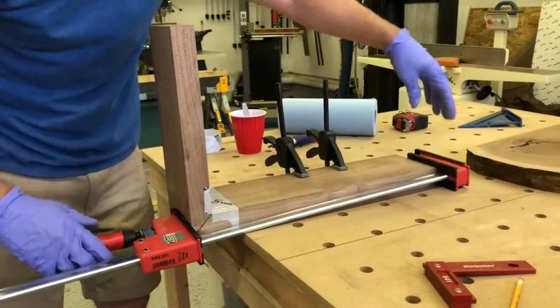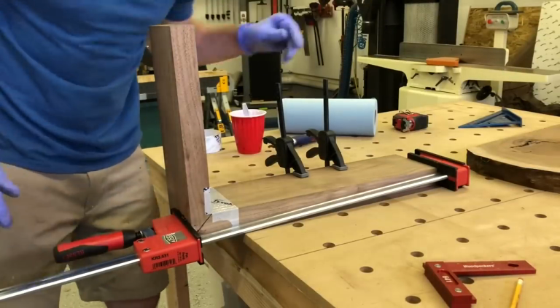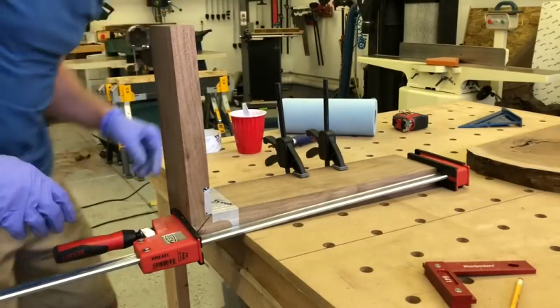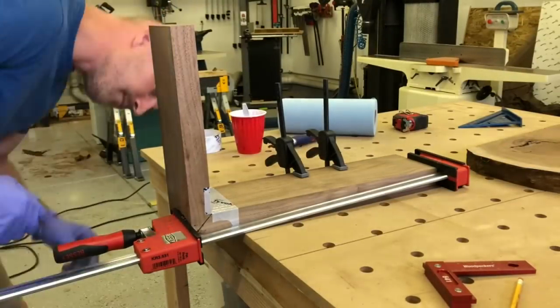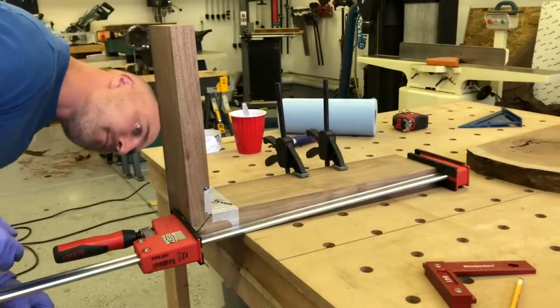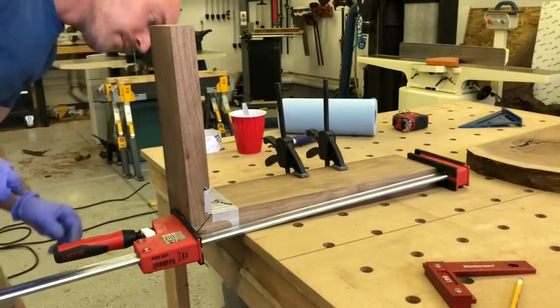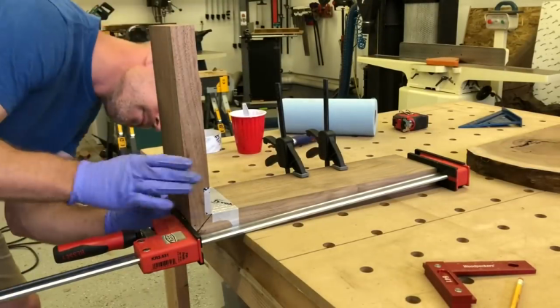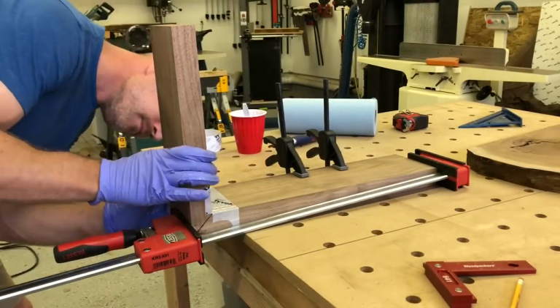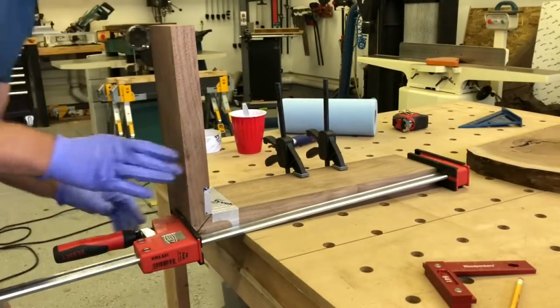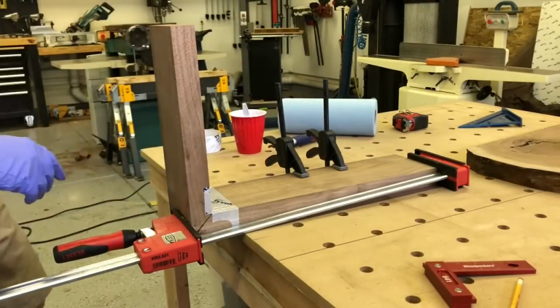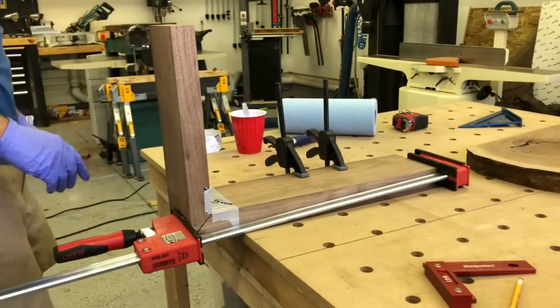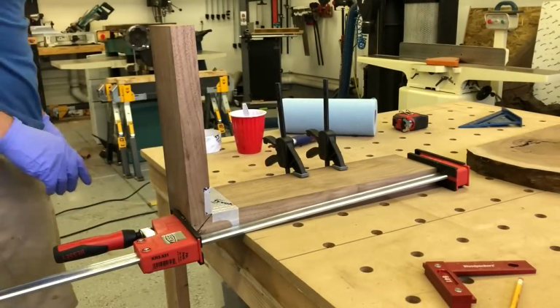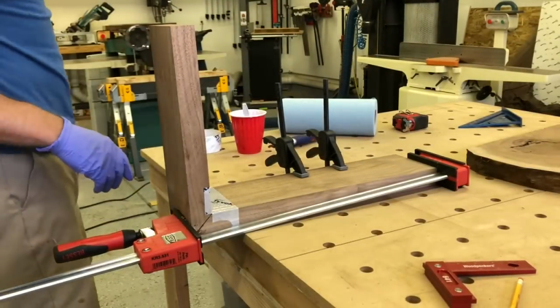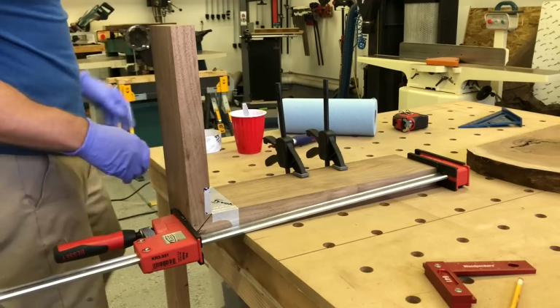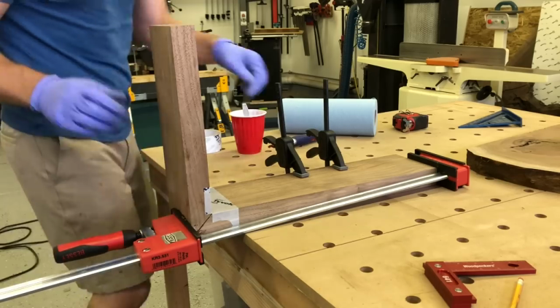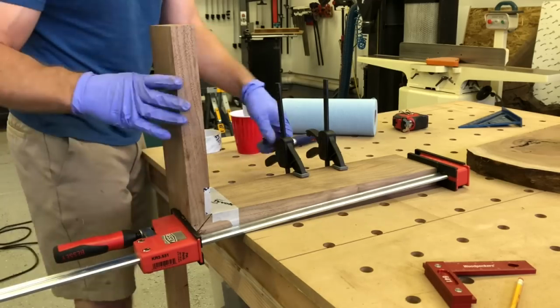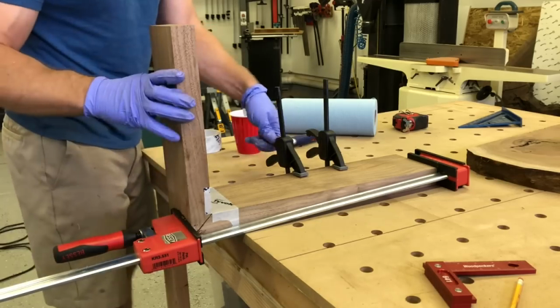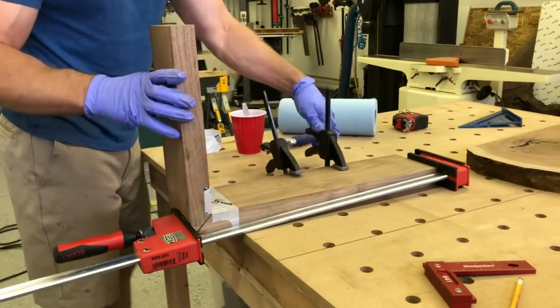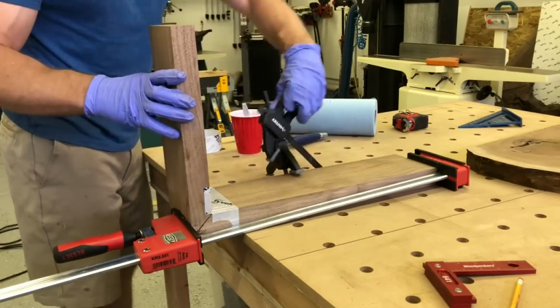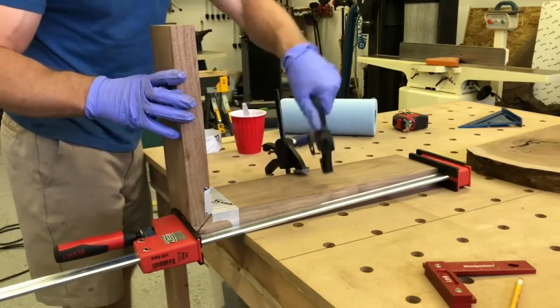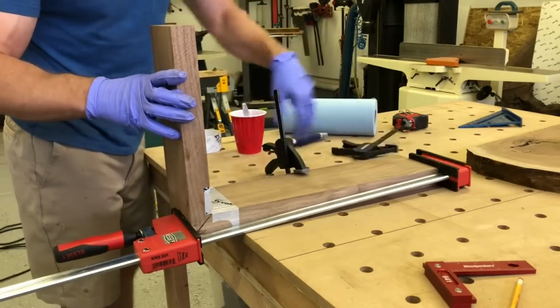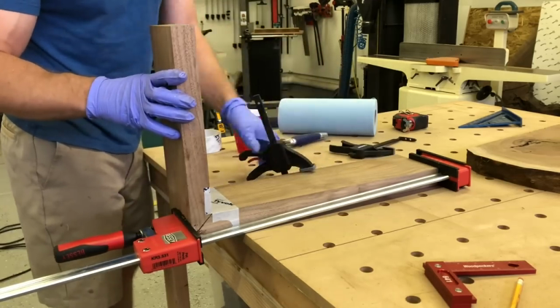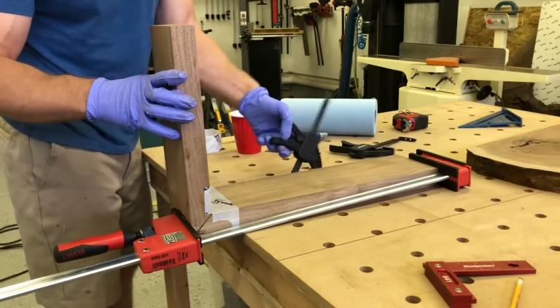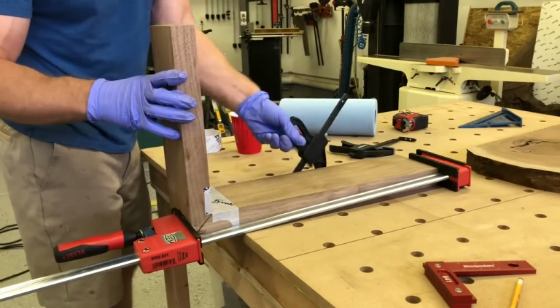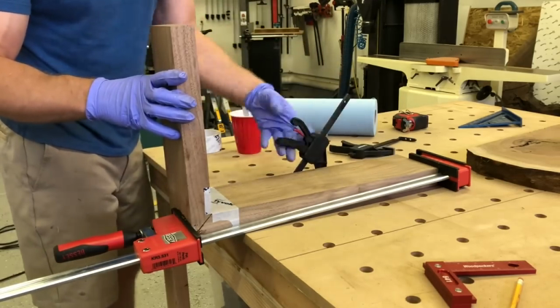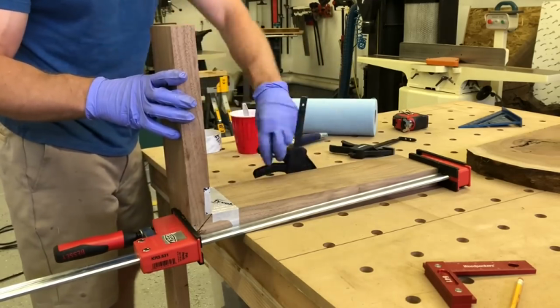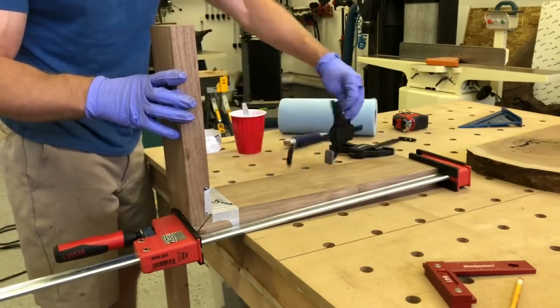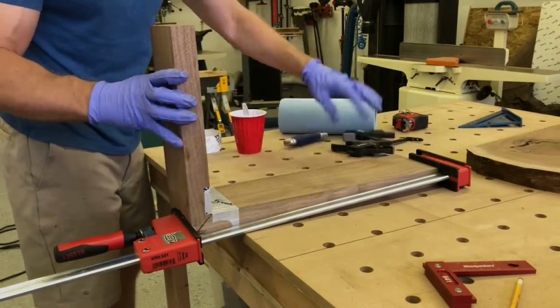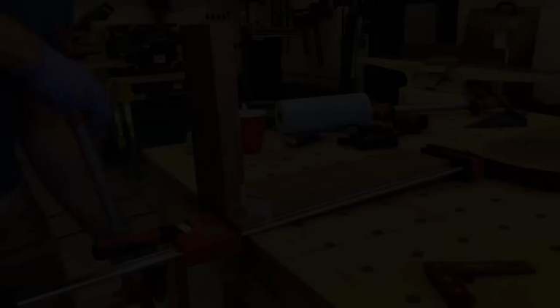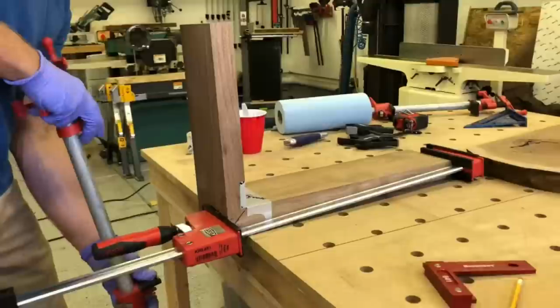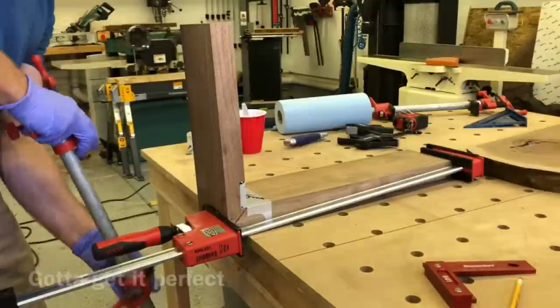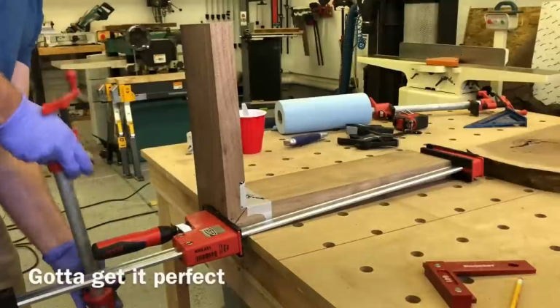If you decide to use an epoxy, don't use one with like a five-minute cure time. Give yourself one that has at least 20 minutes or so to work with — that way you can really take your time with this joint.